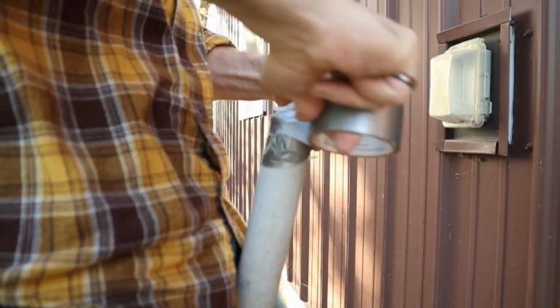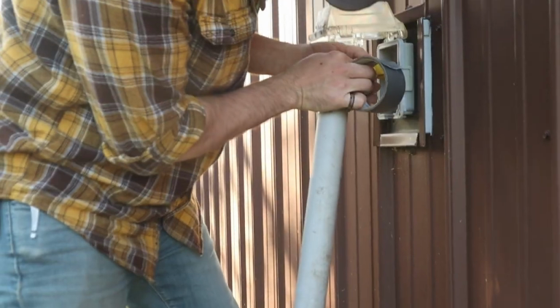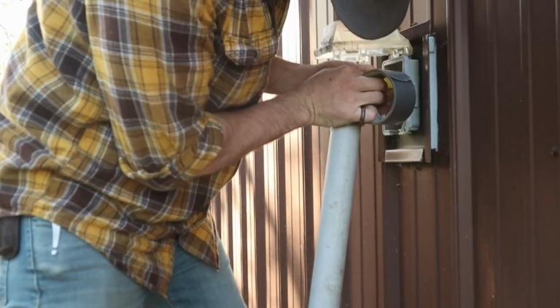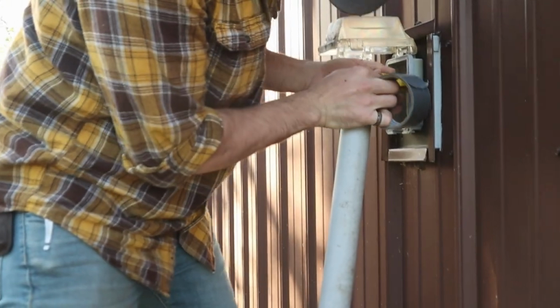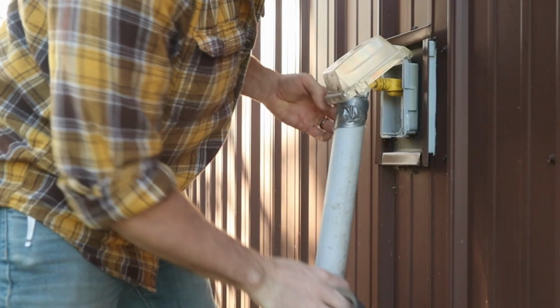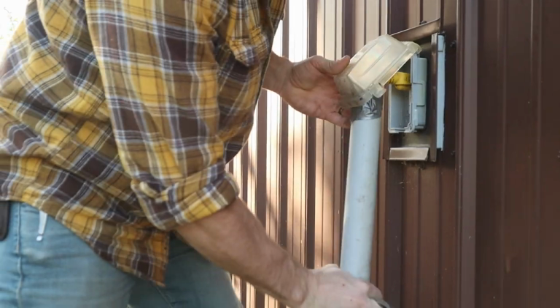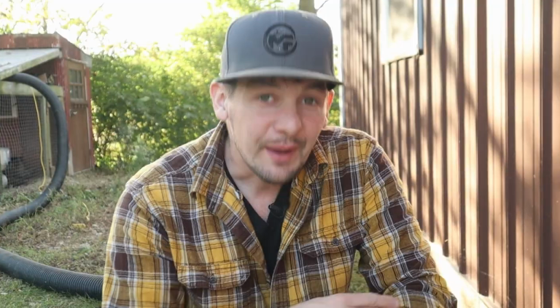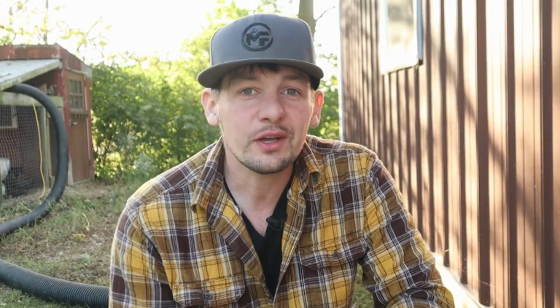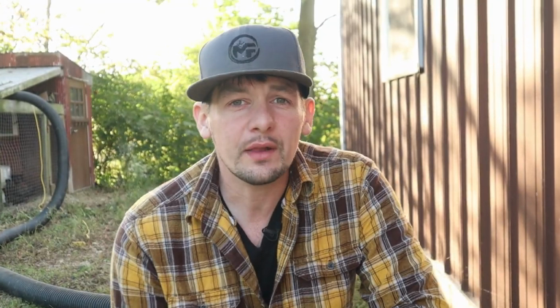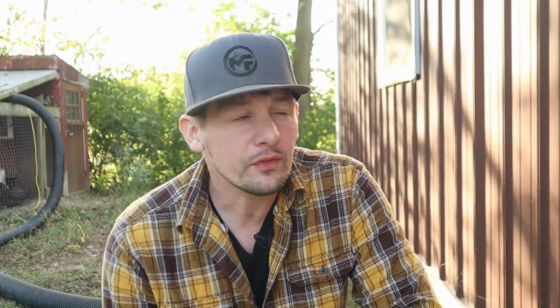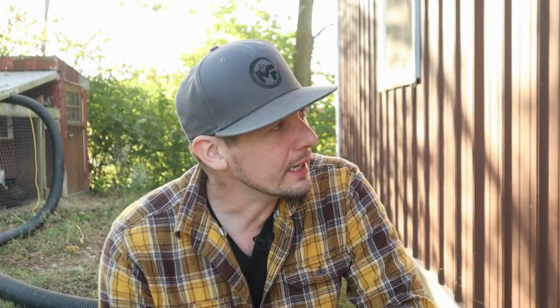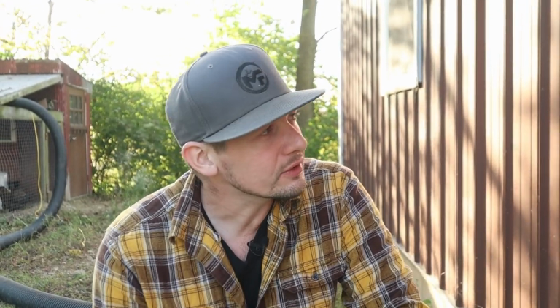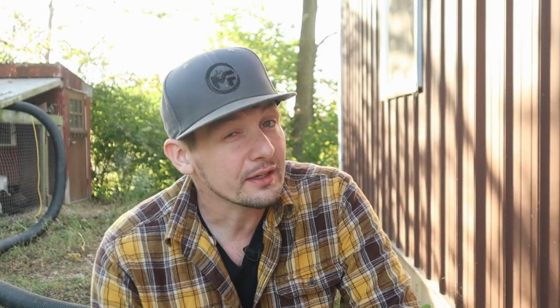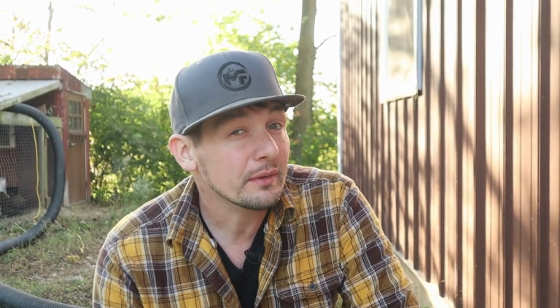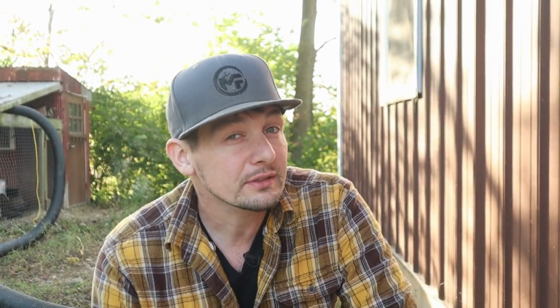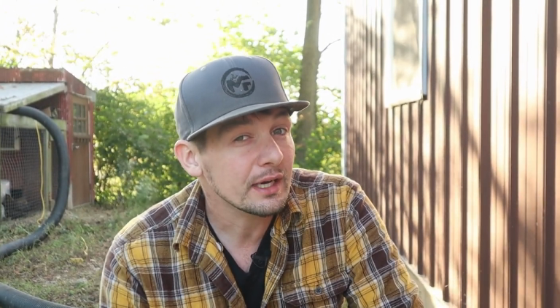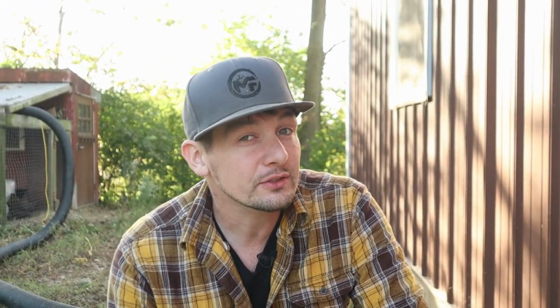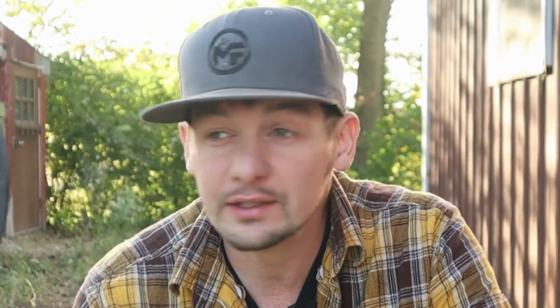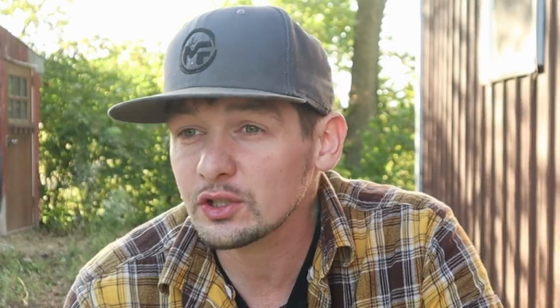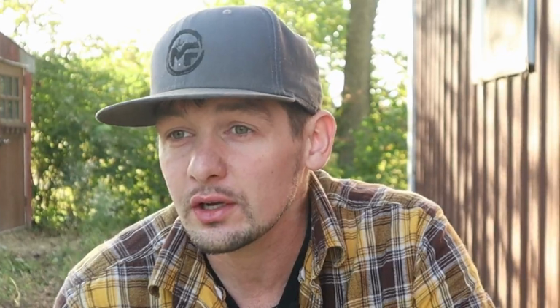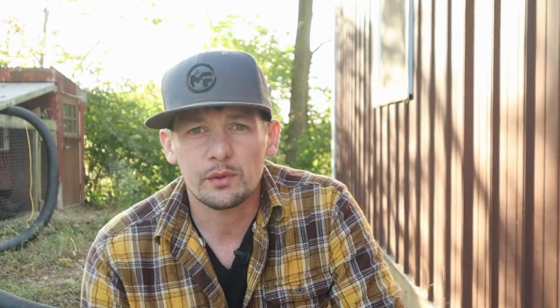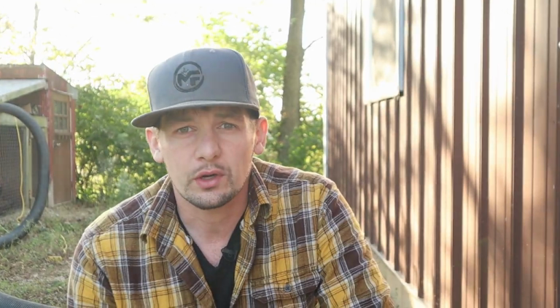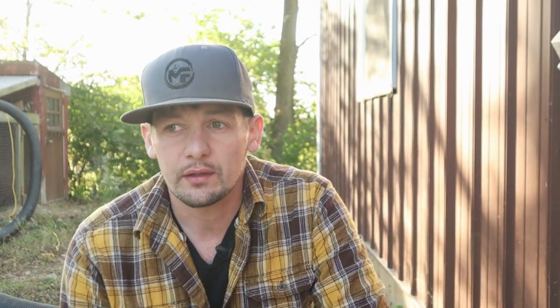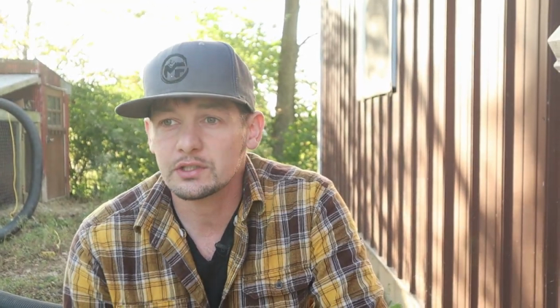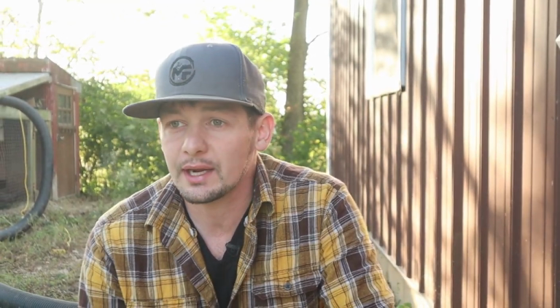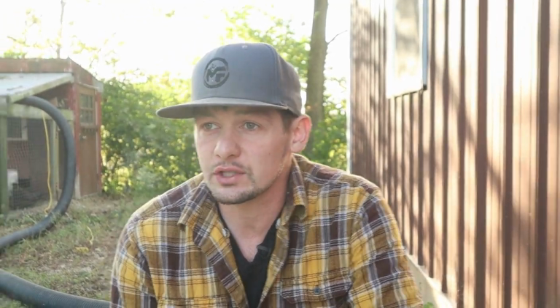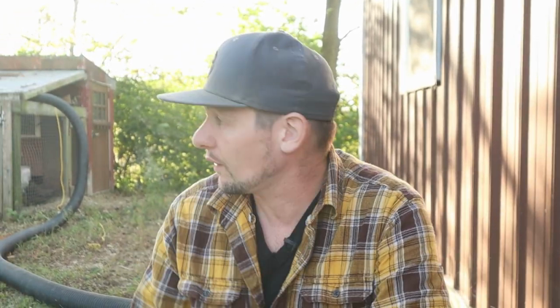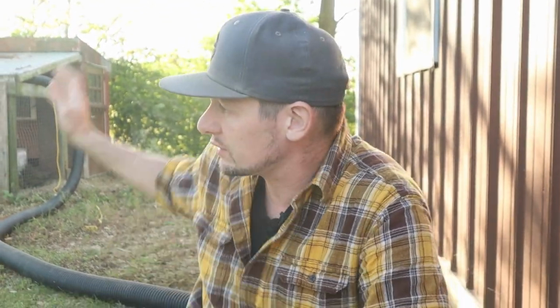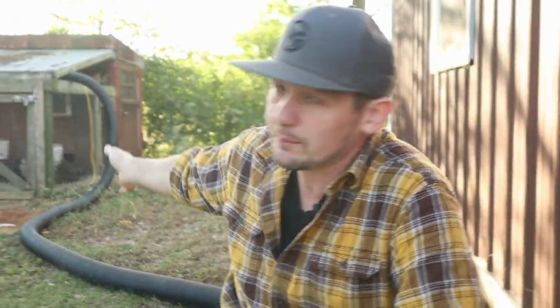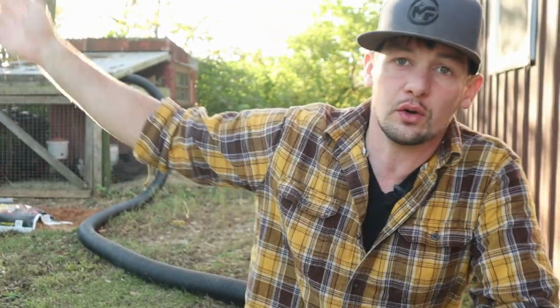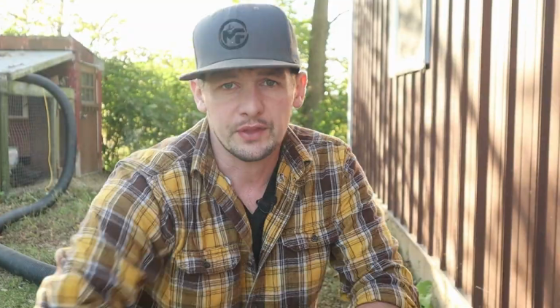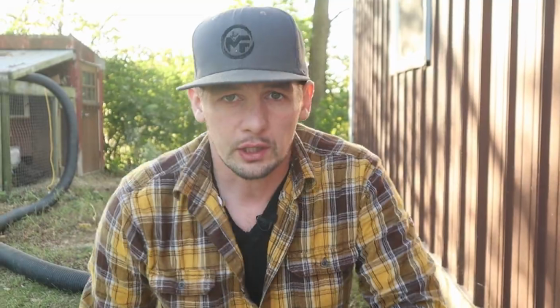Now obviously this is not the way I would recommend hooking up electrical things — duct tape on the outside of a house on an extension cord — but it's what we've got to work with. It would obviously be nice if we just had electric to that thing, but we don't. But this will work.